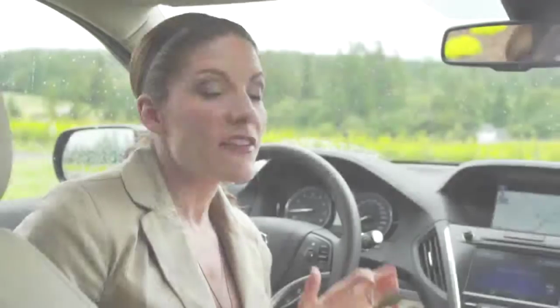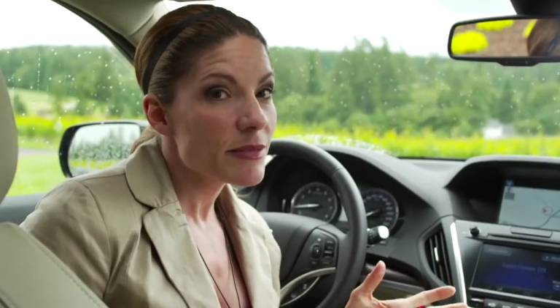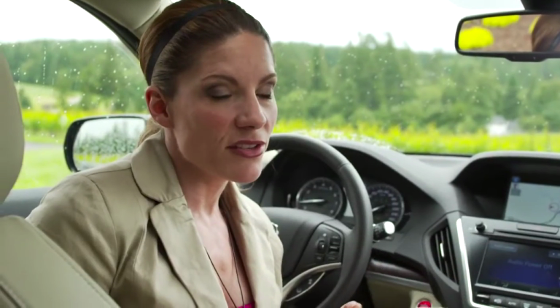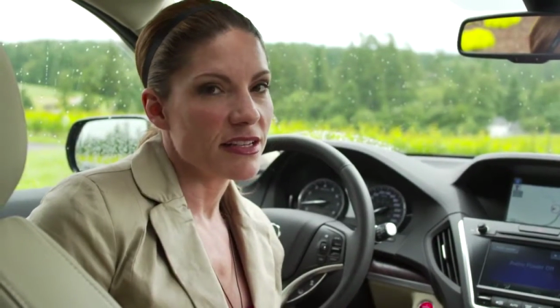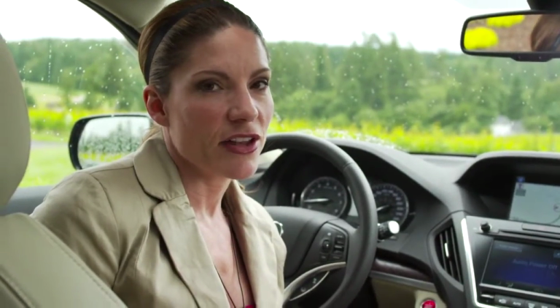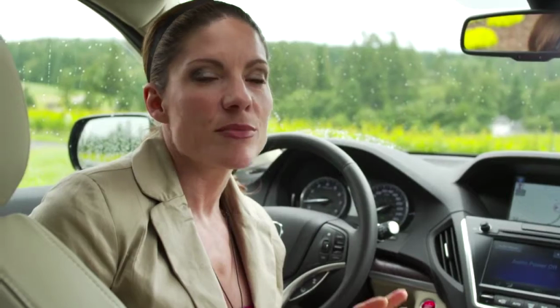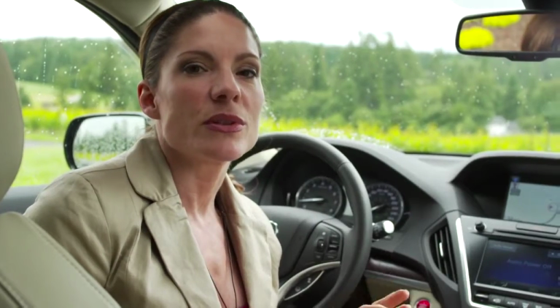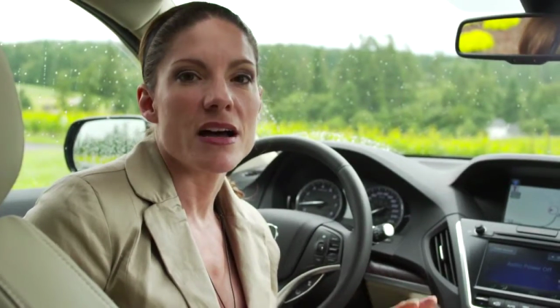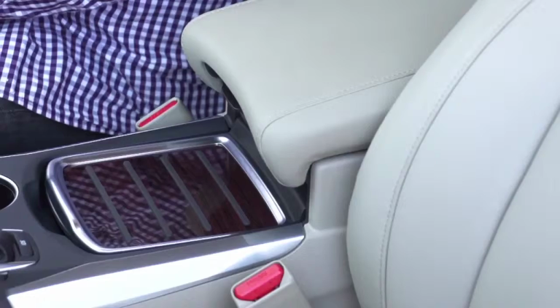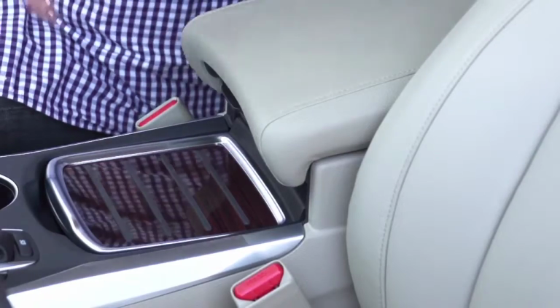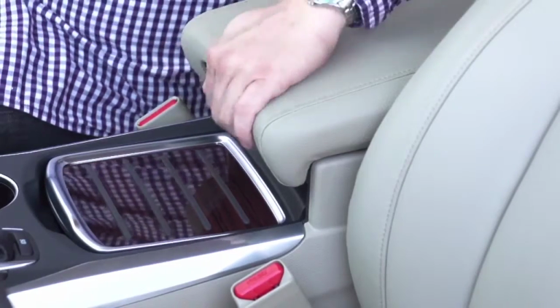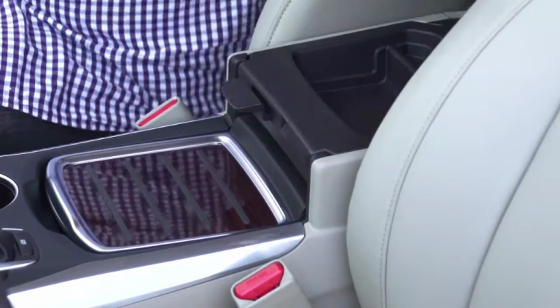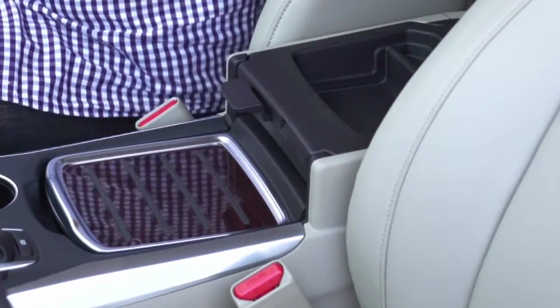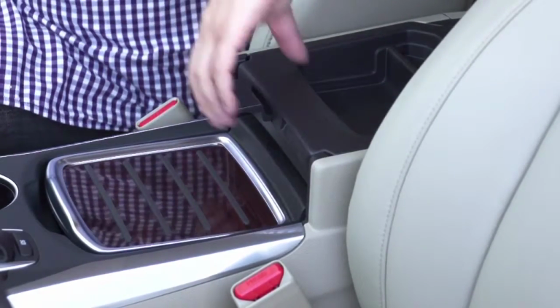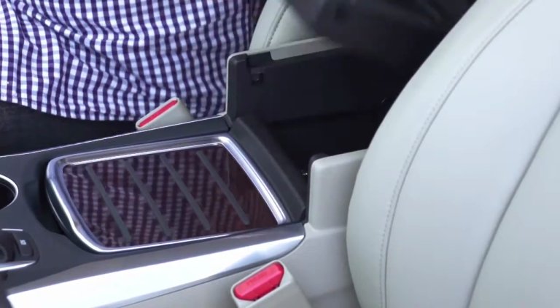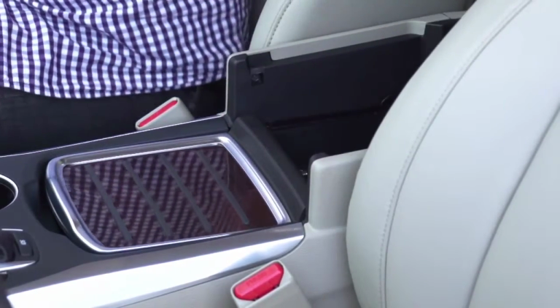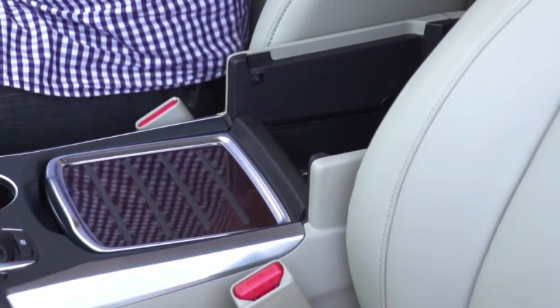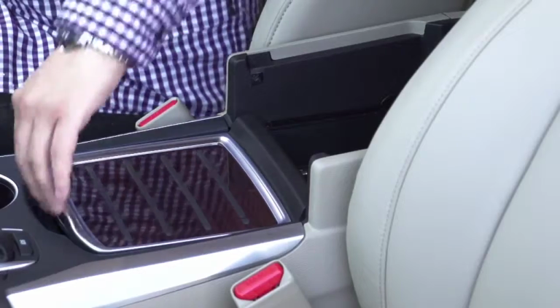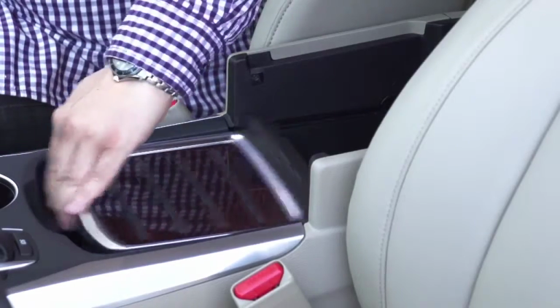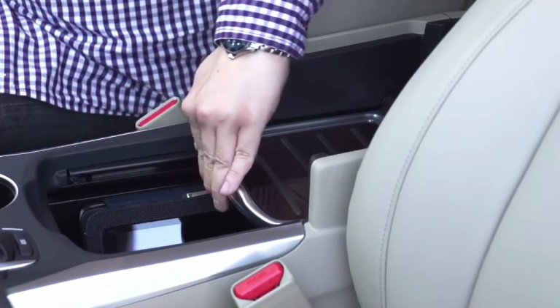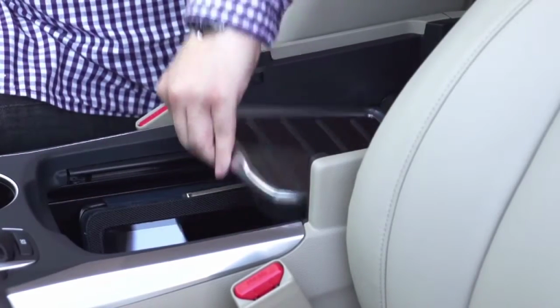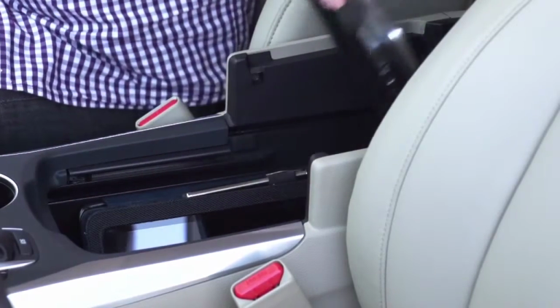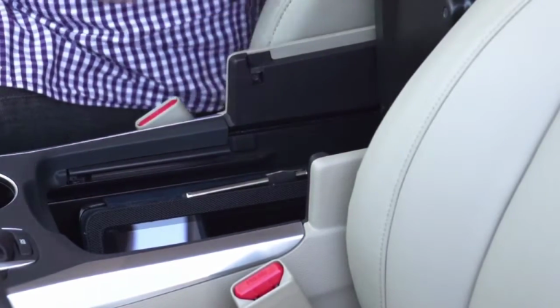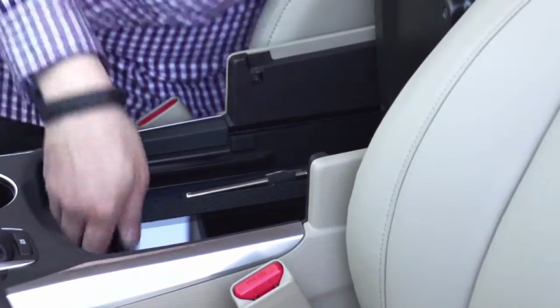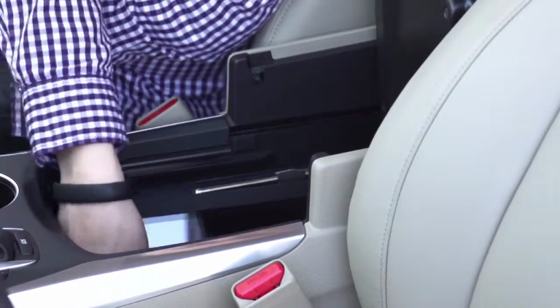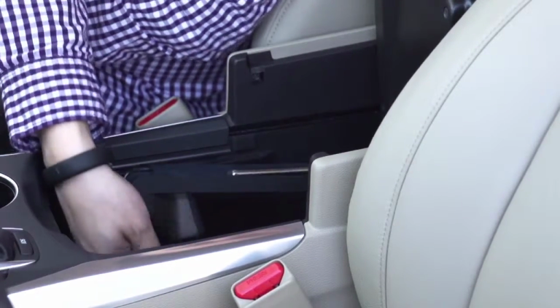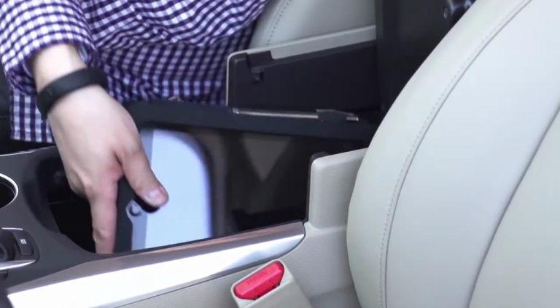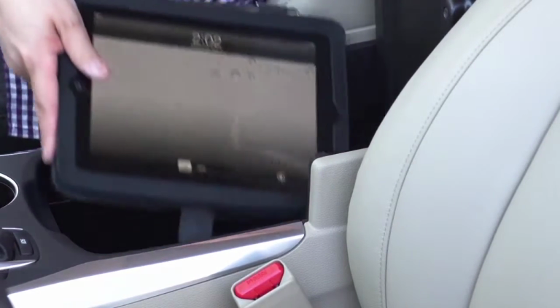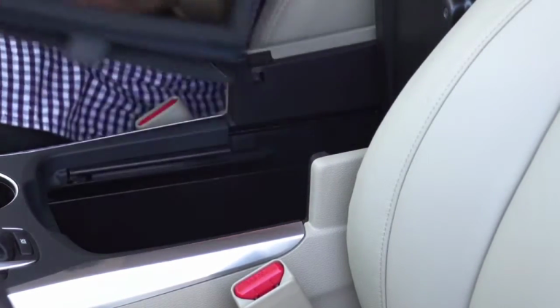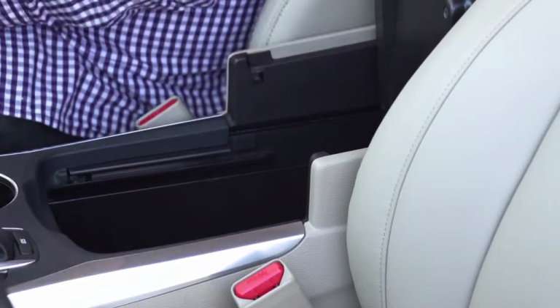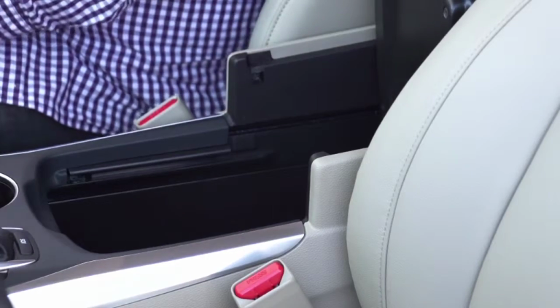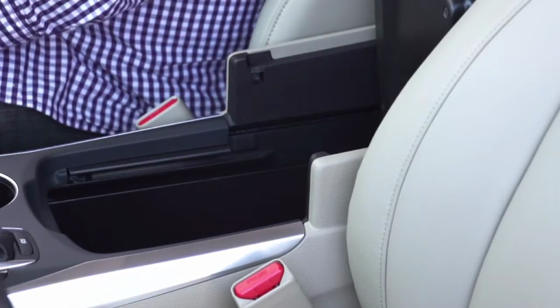They've made some changes to the interior that I absolutely love. First of all, the center console is a lot more functional and more elegant looking, and there's a ton more space. They've got little compartments, so there's a place to put your phone, your iPad, and even your purse.